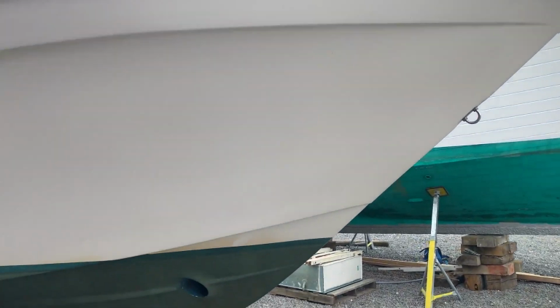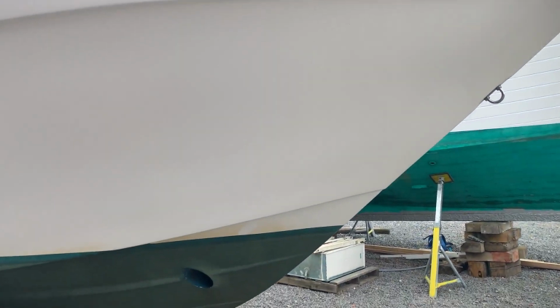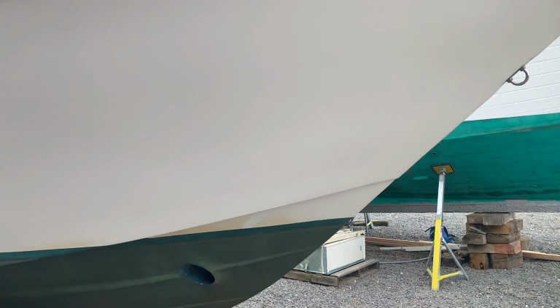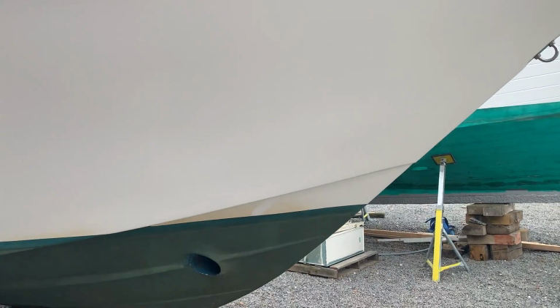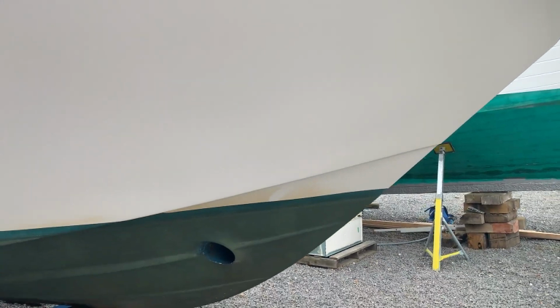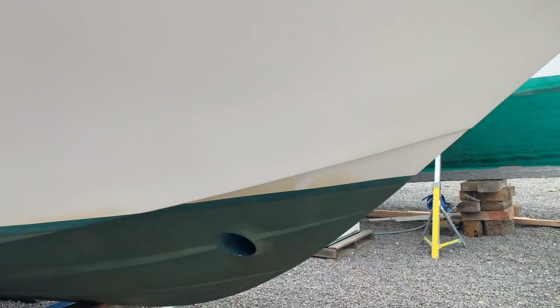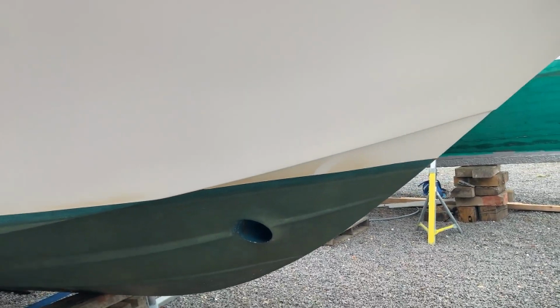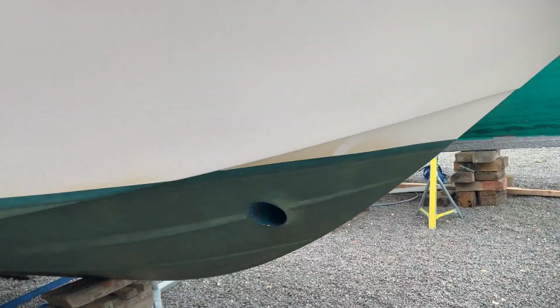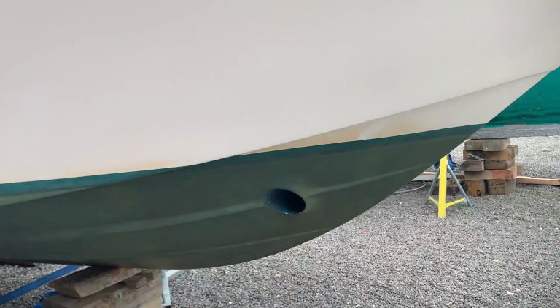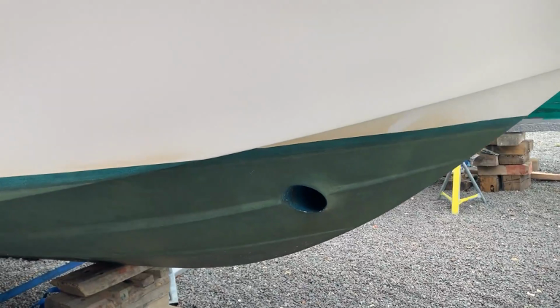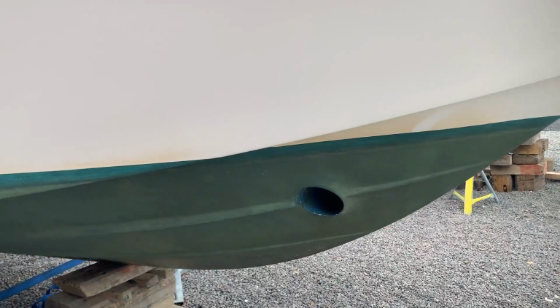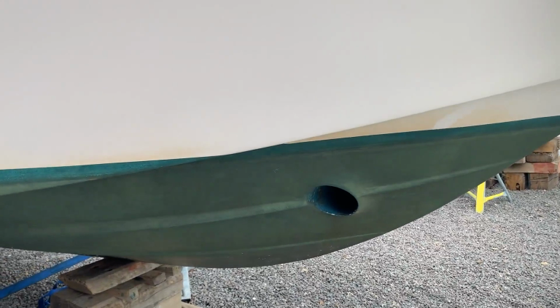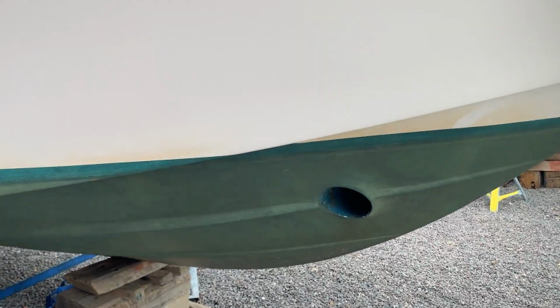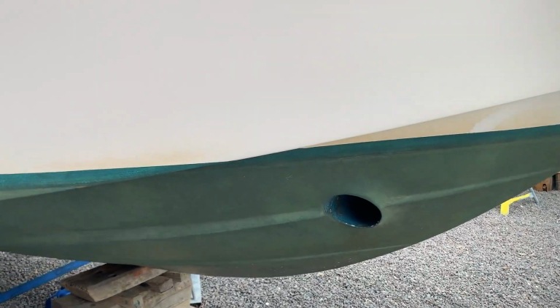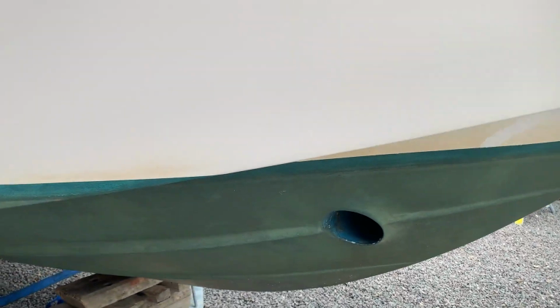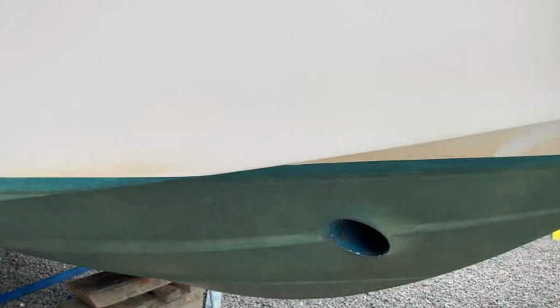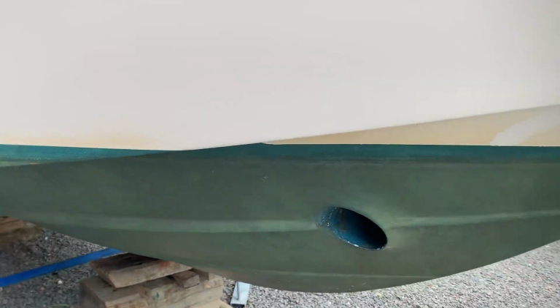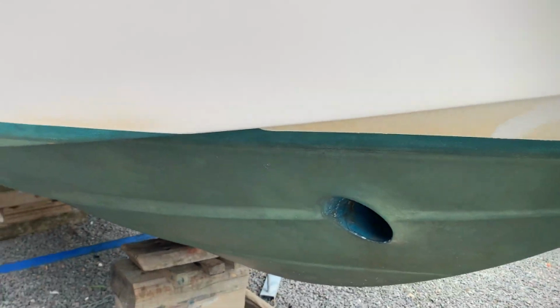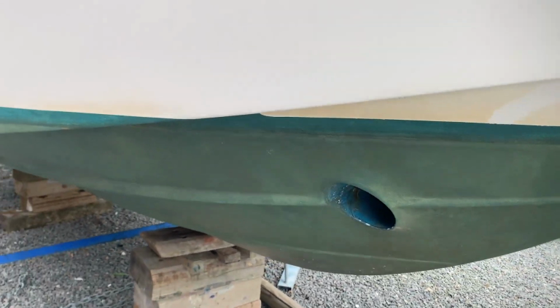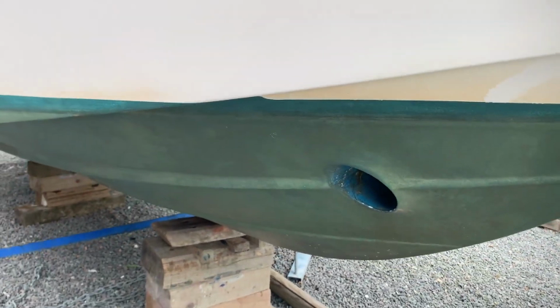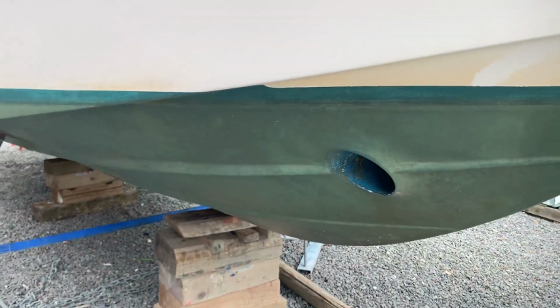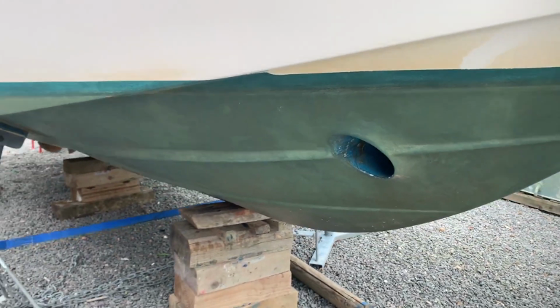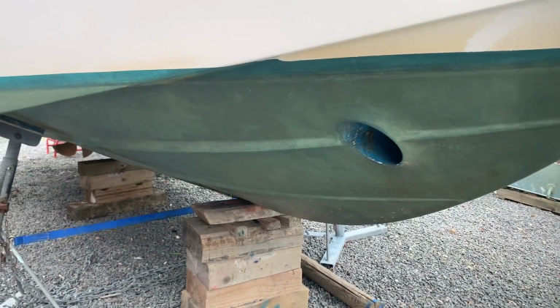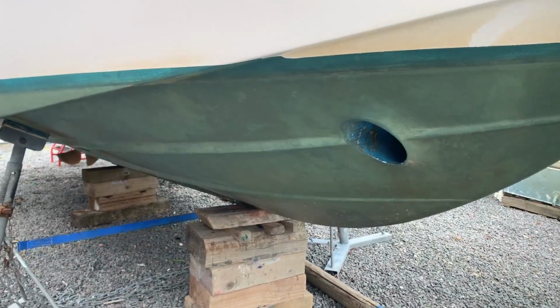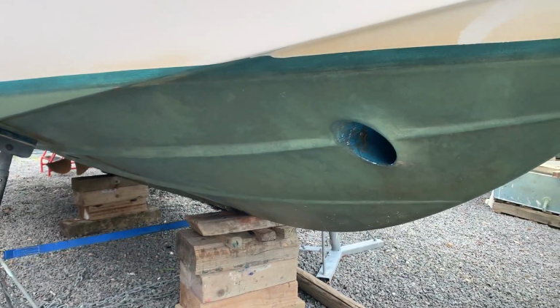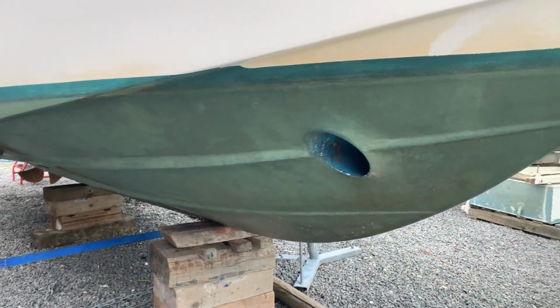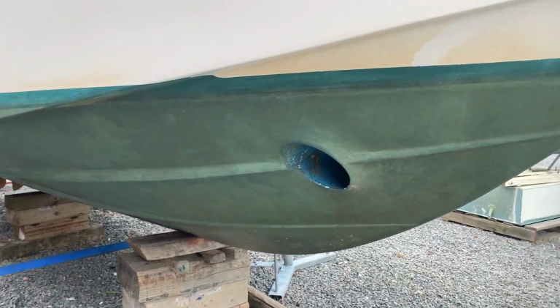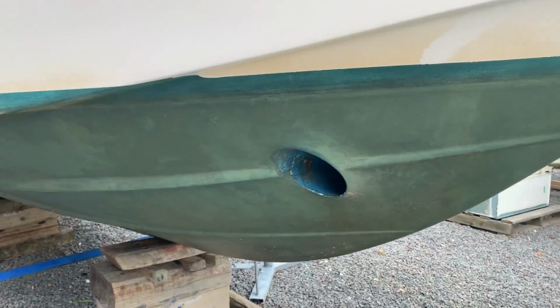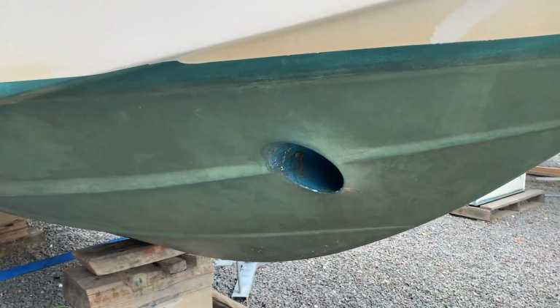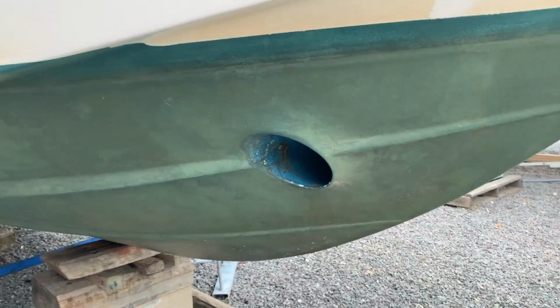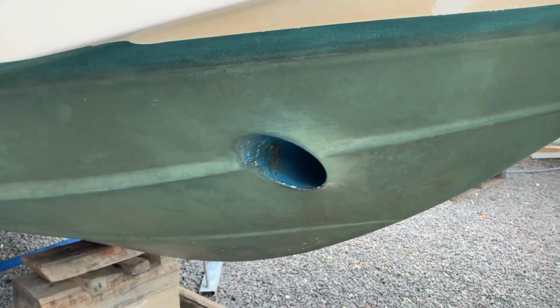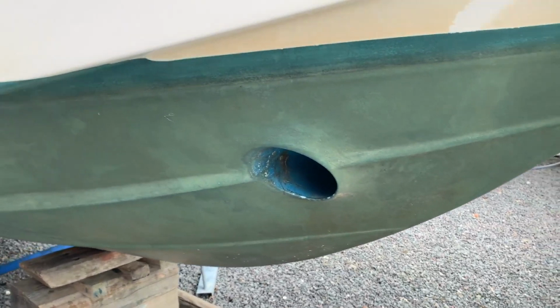Here's the hull and underwater profile. We have a copper coat on this boat which has been recently done. It also has a bow thruster.